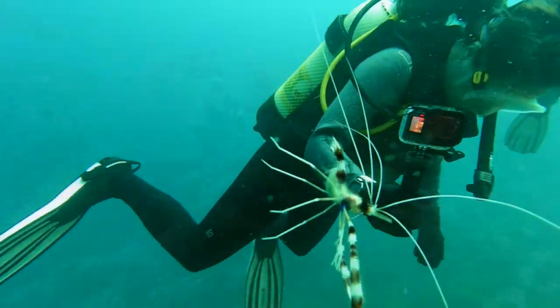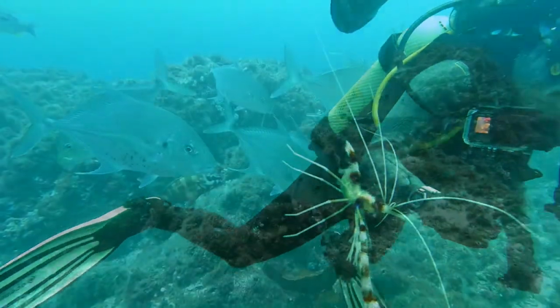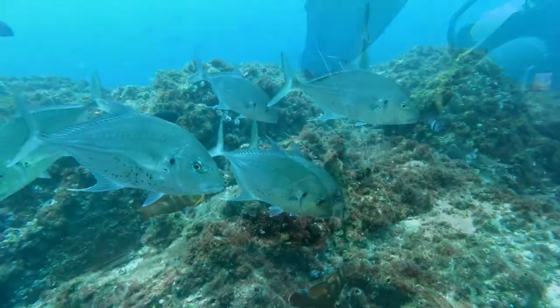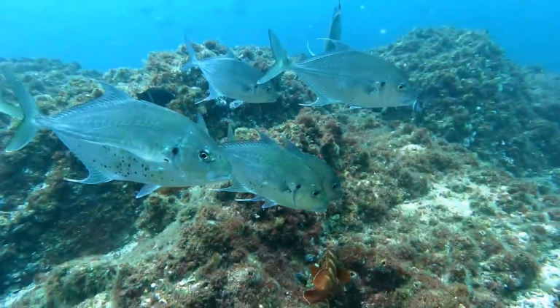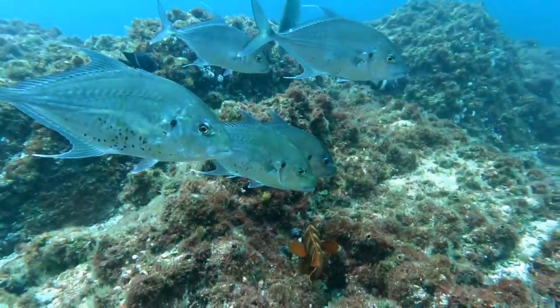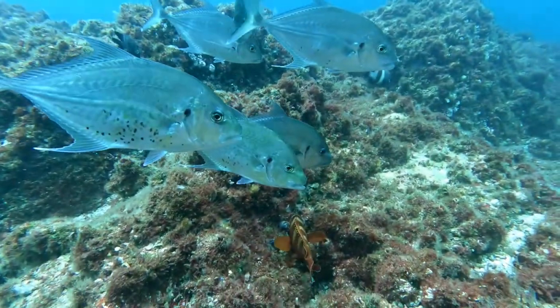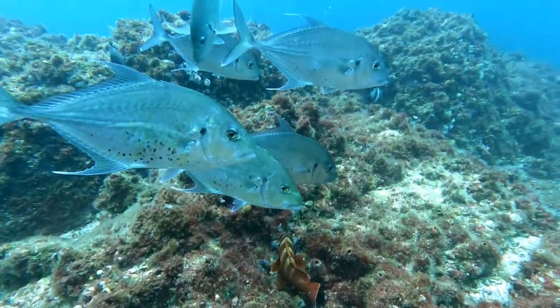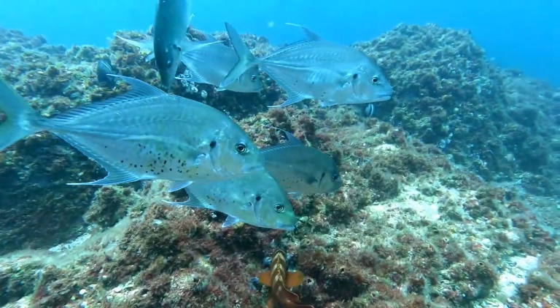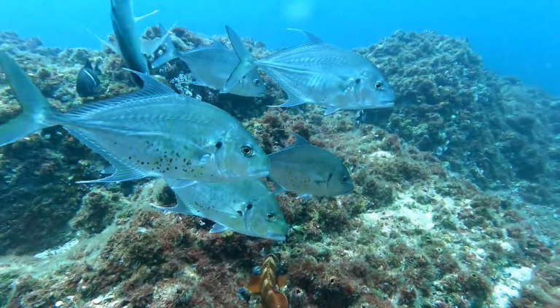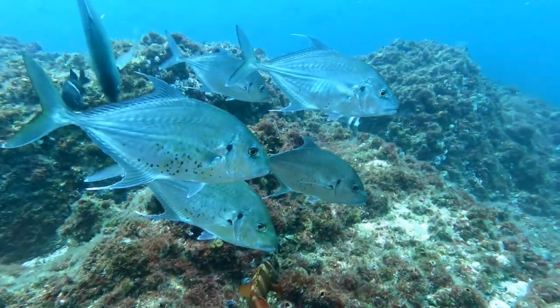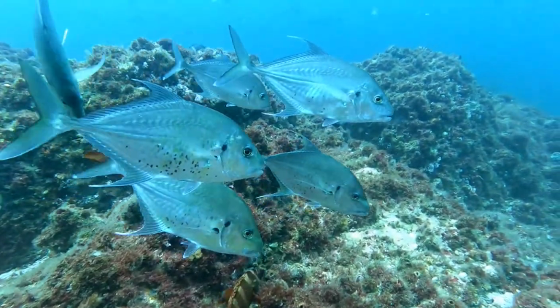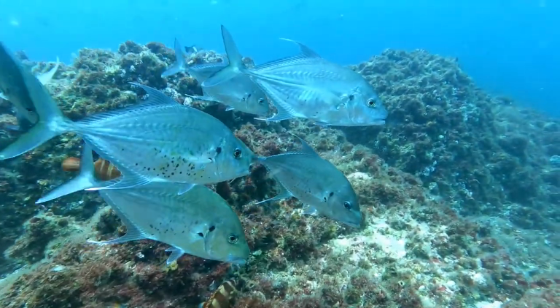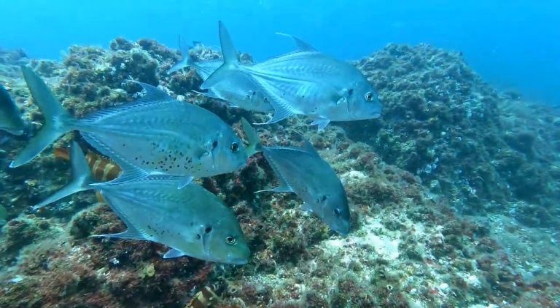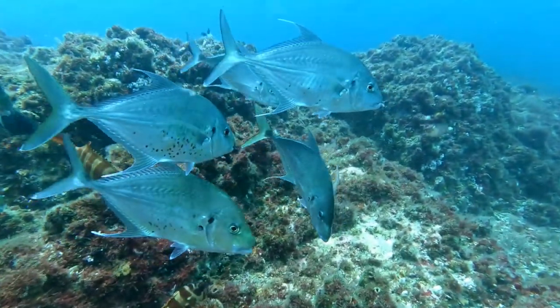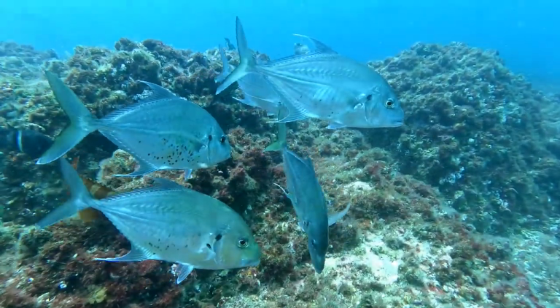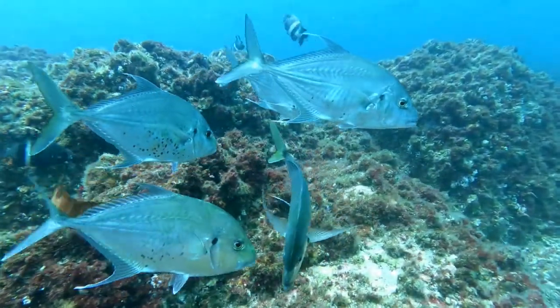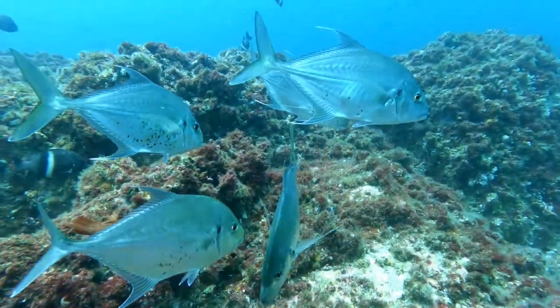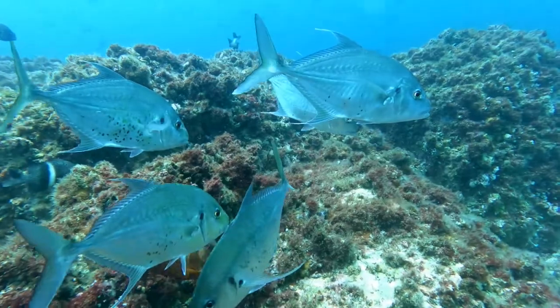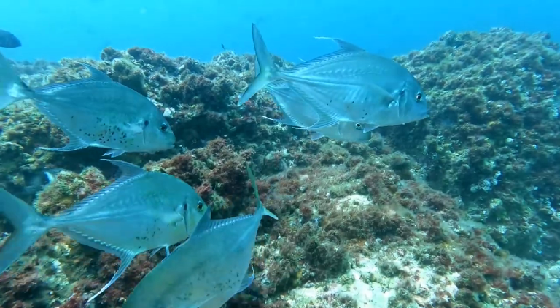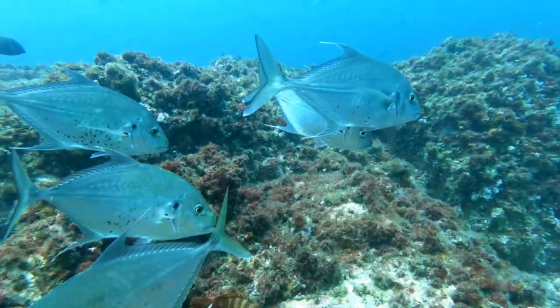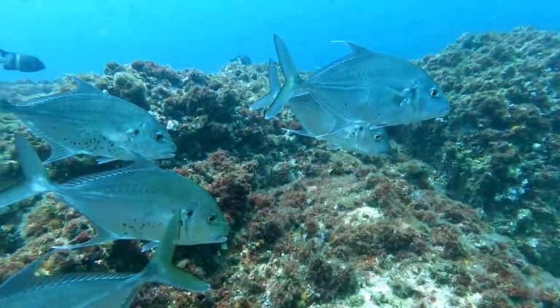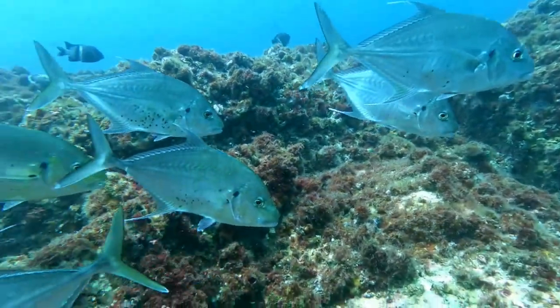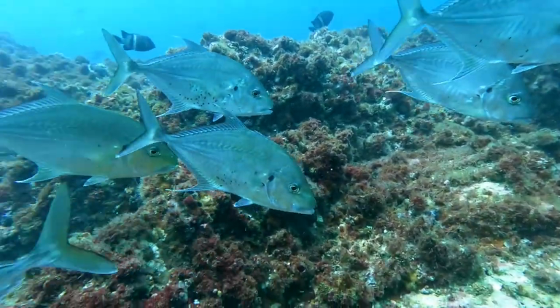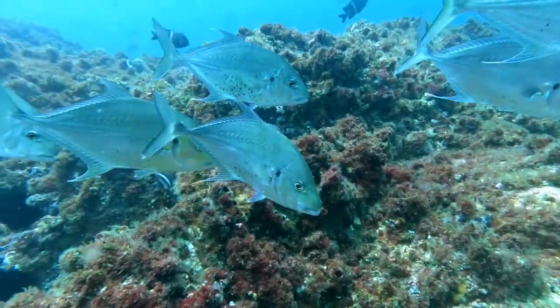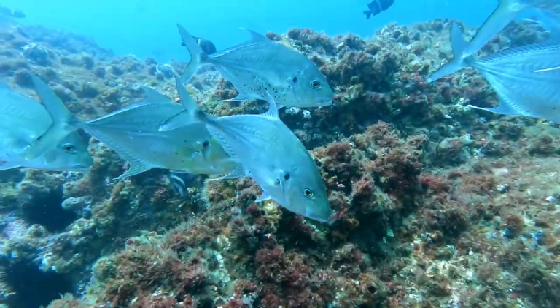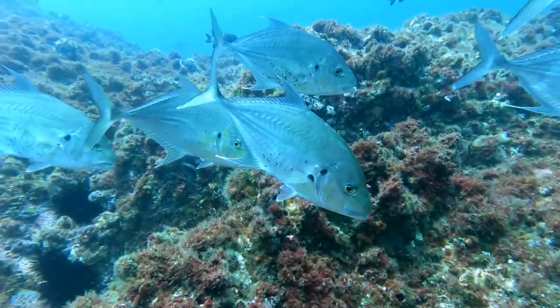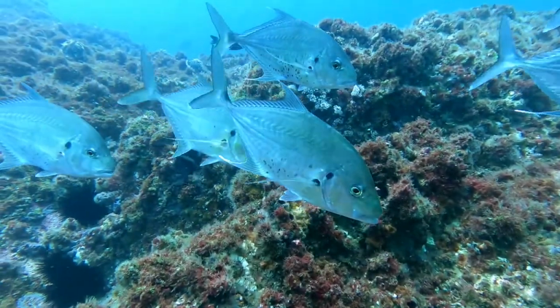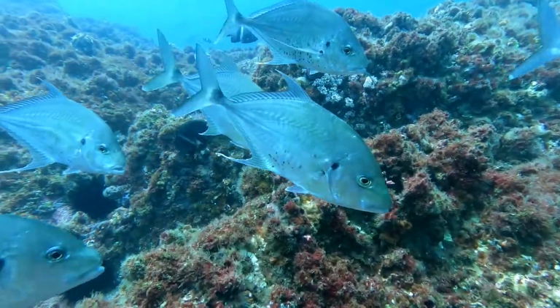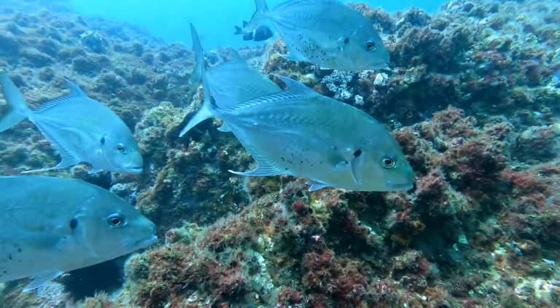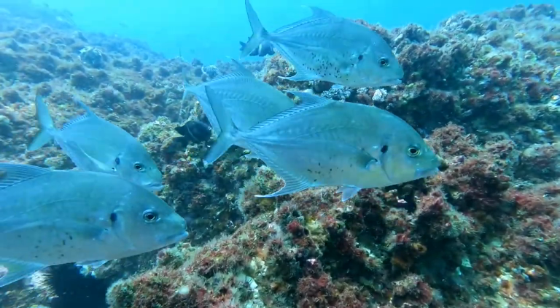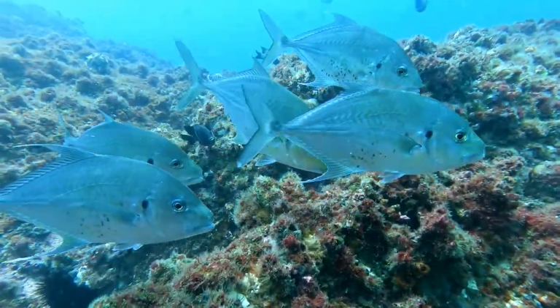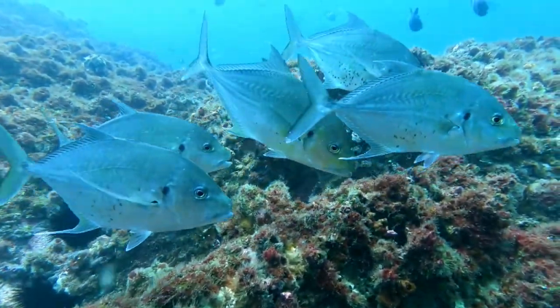These fish are called Tea Leaf Trevally. They are found throughout the tropical and subtropical waters of the Indian and West Pacific Oceans. They can grow up to 88cm in length and weigh up to 6.4kg.